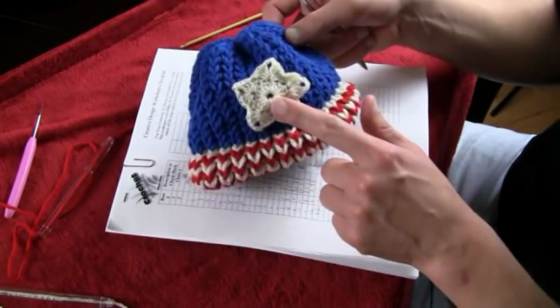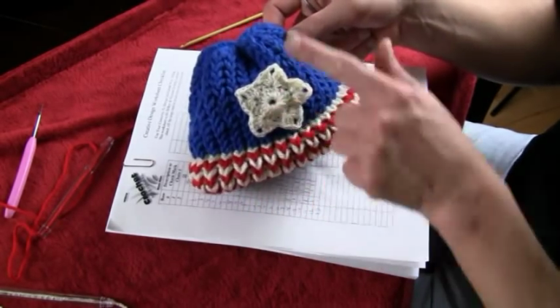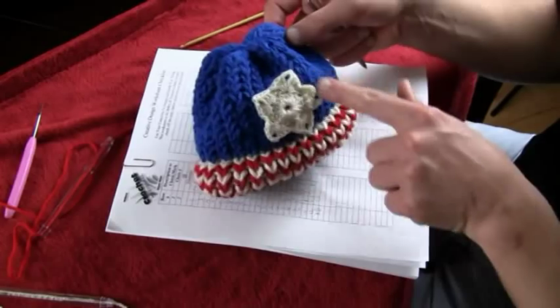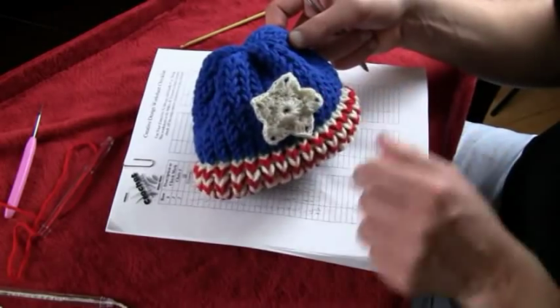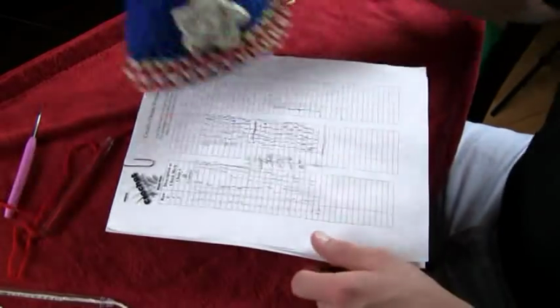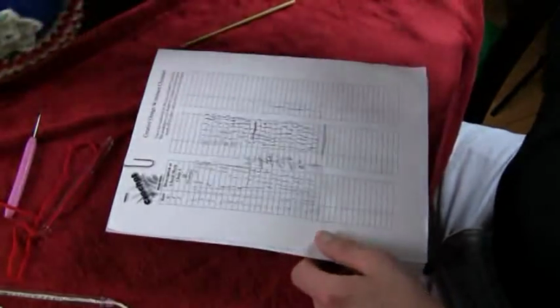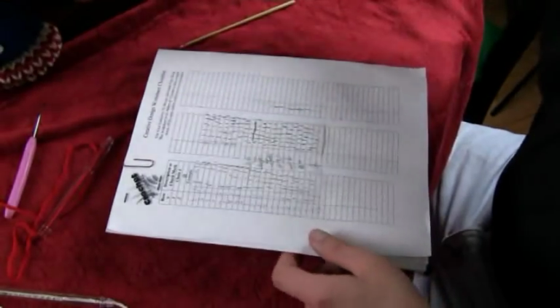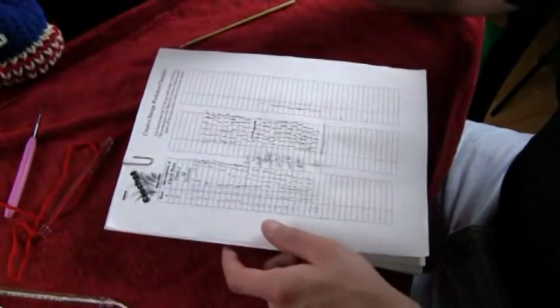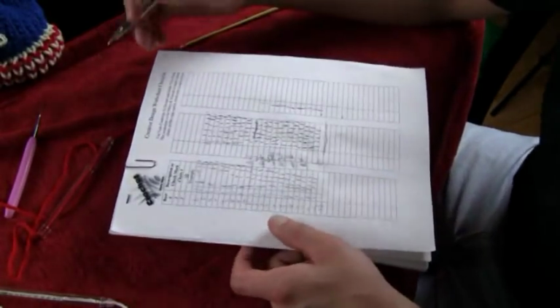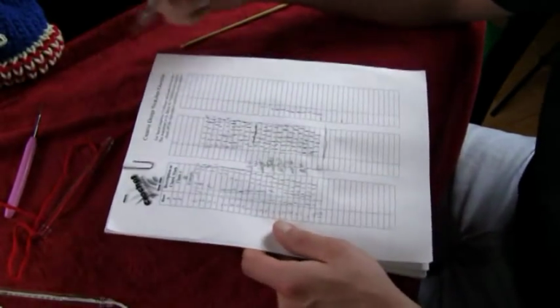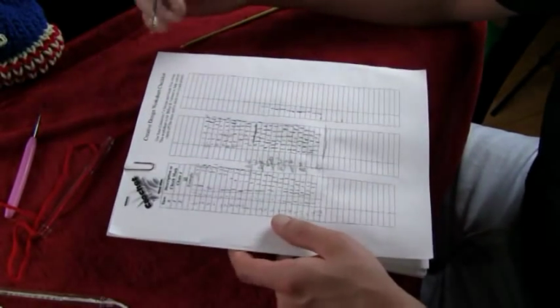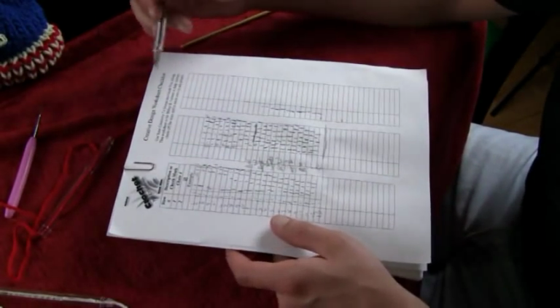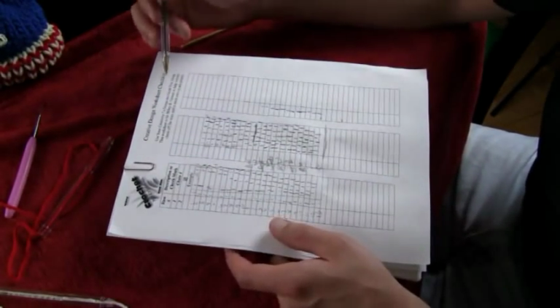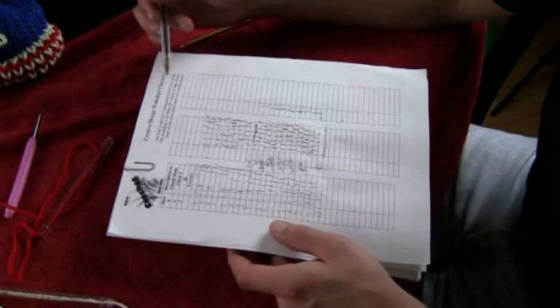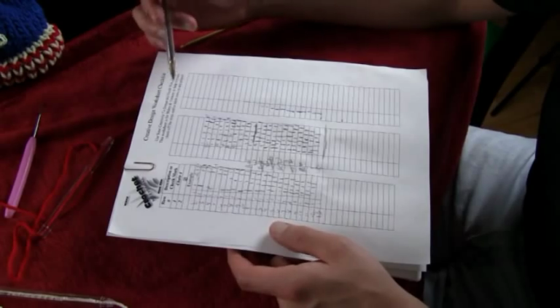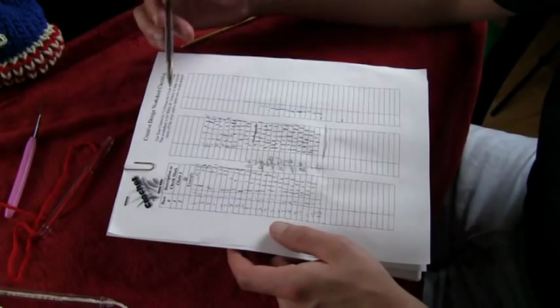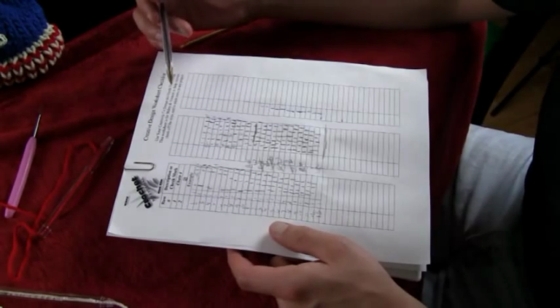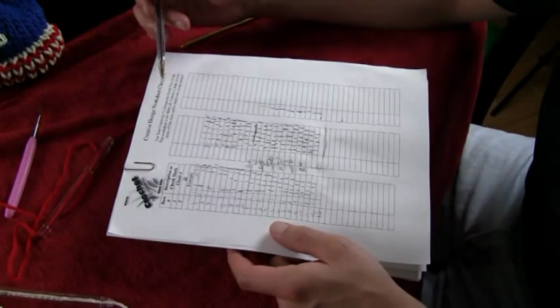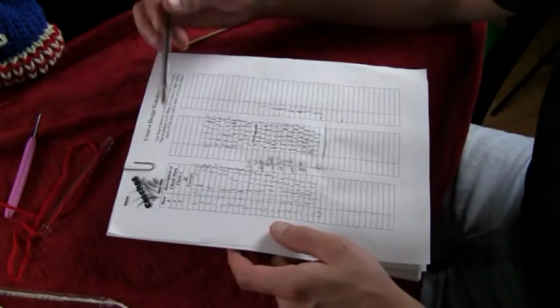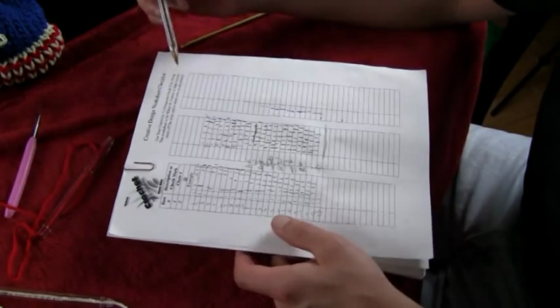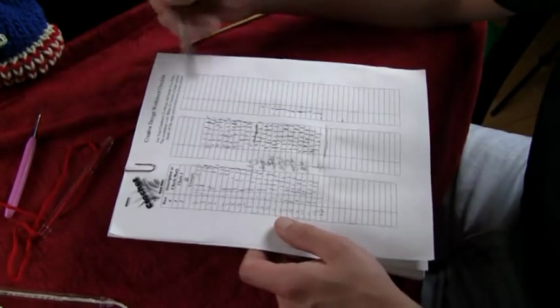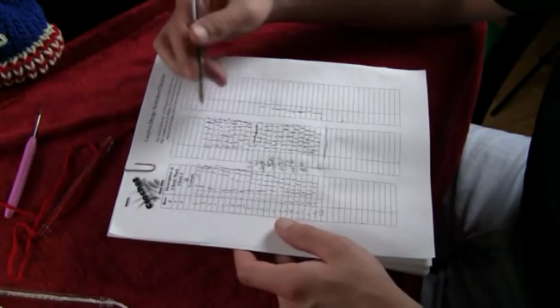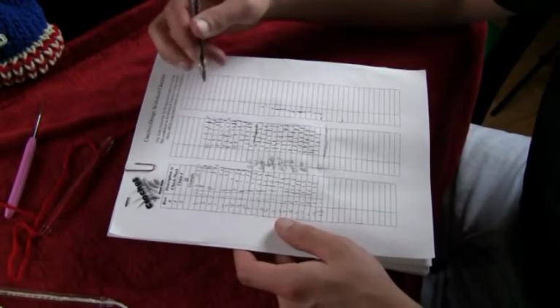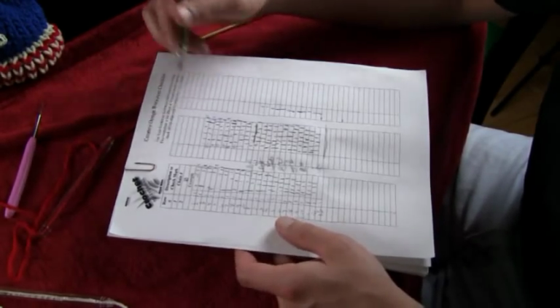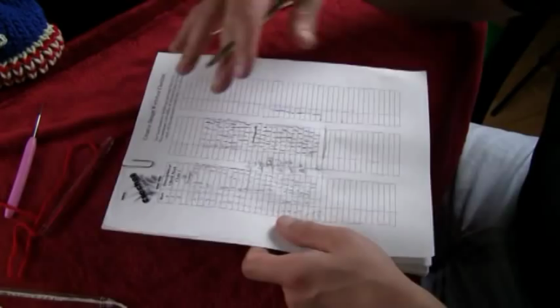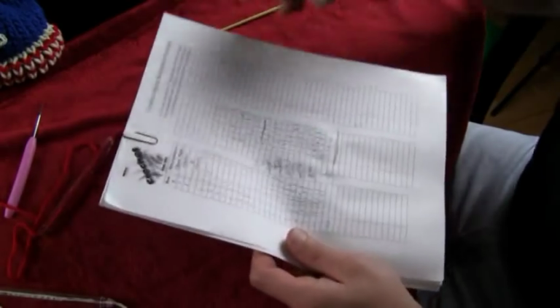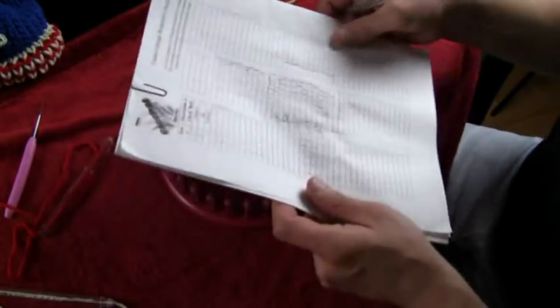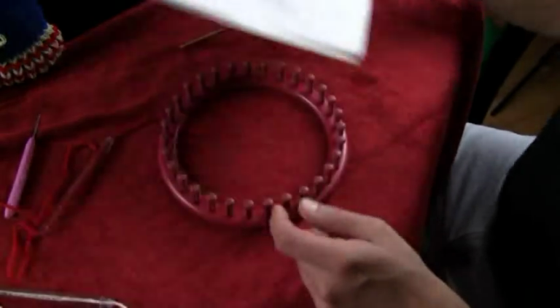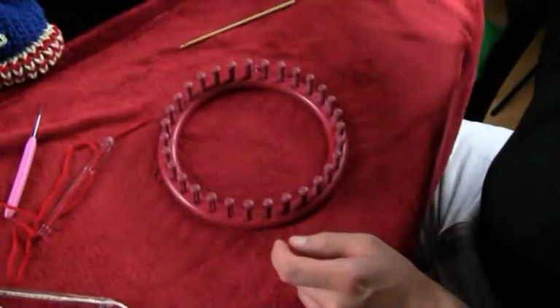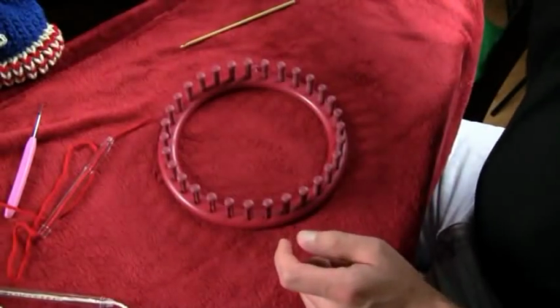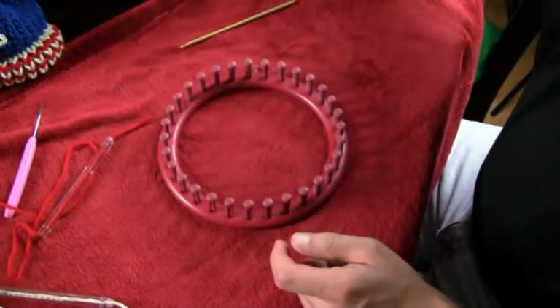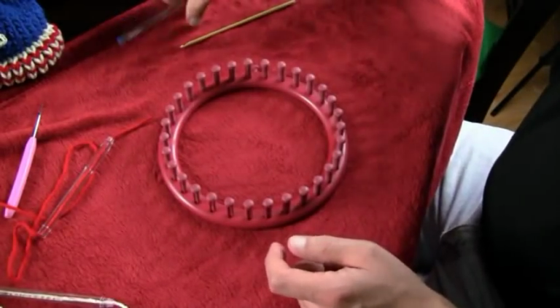Now this is crochet, and this is loom knitting. In order to stay organized I always have a worksheet — these are available at MikeysMail.com — it's just a checklist and I check off as I go around the loom. So that's what I do, and let's get started.